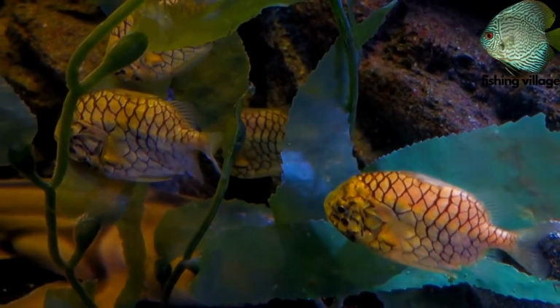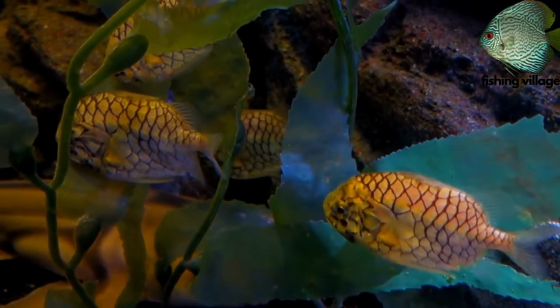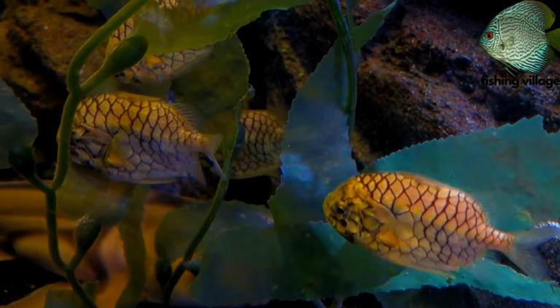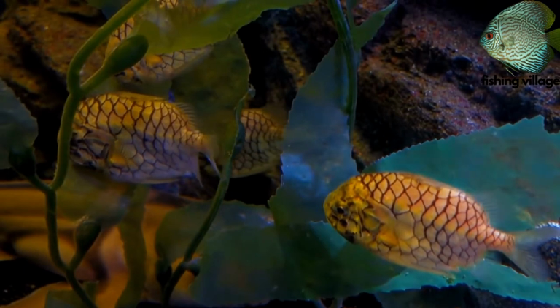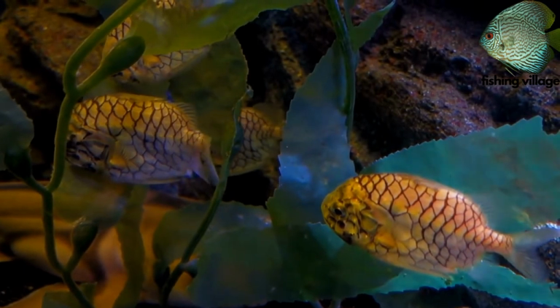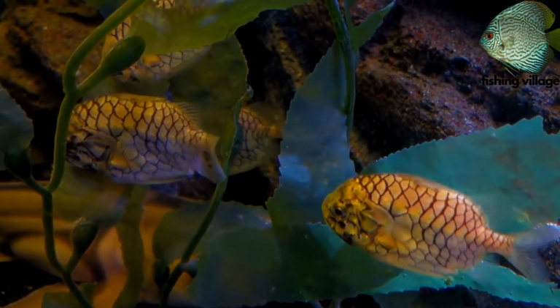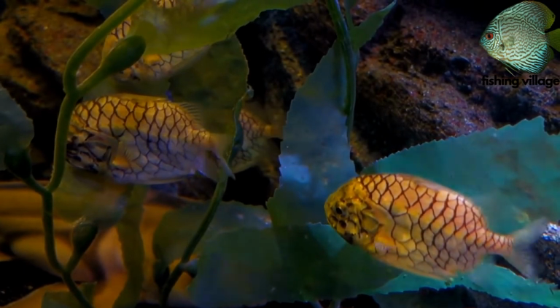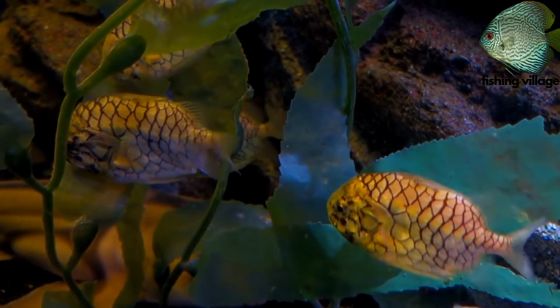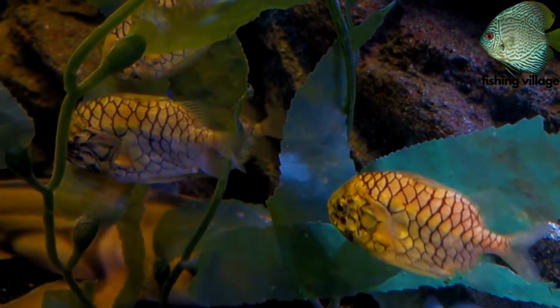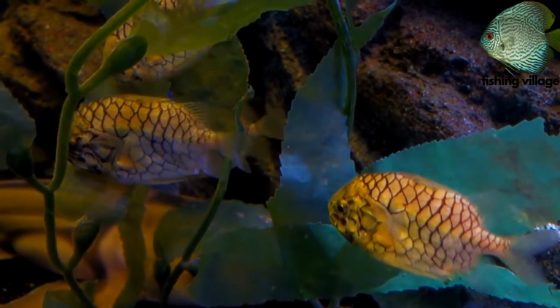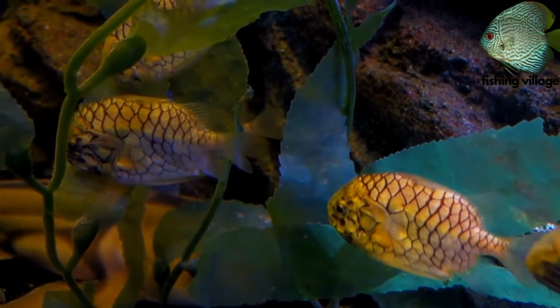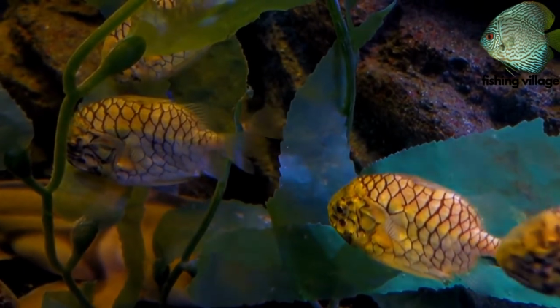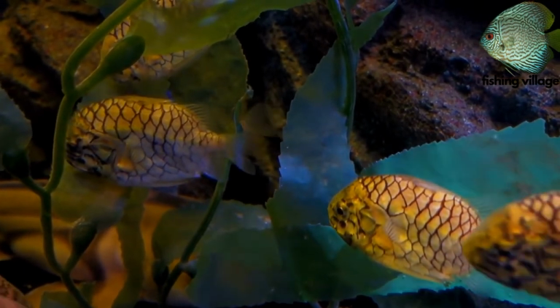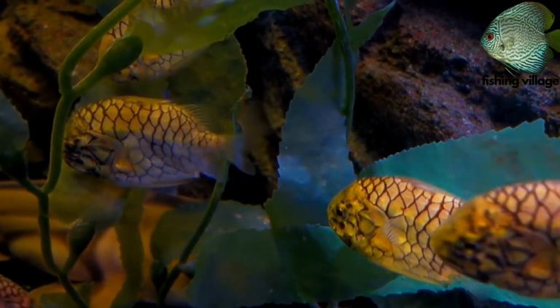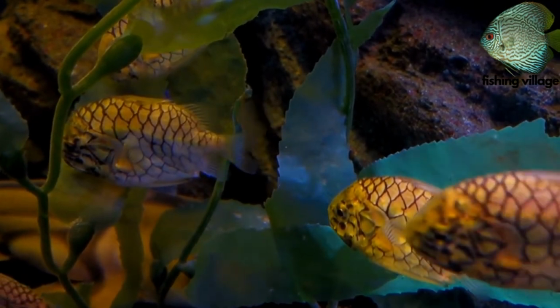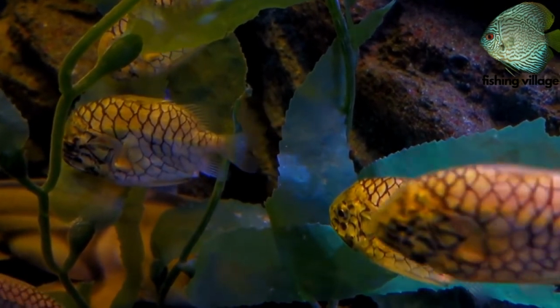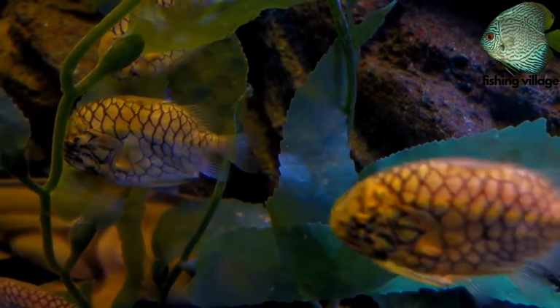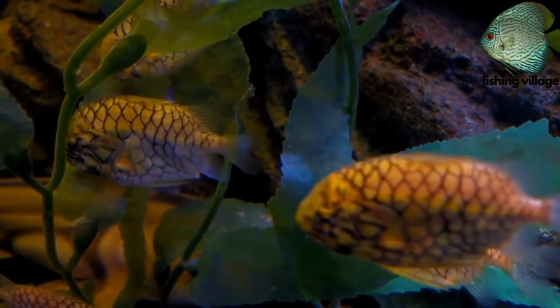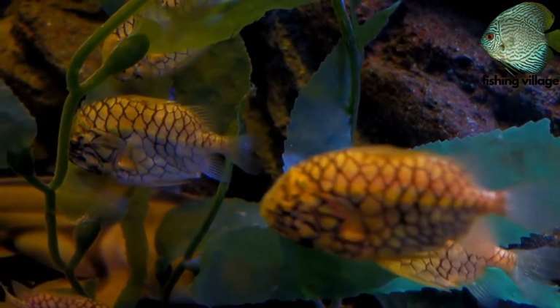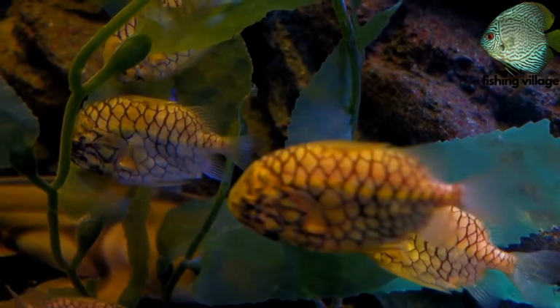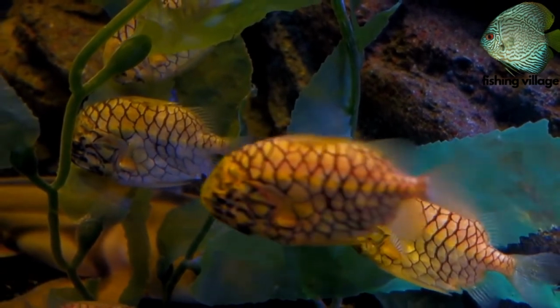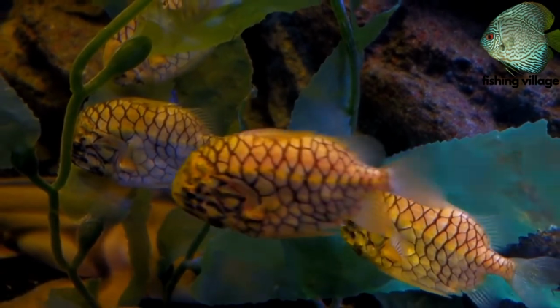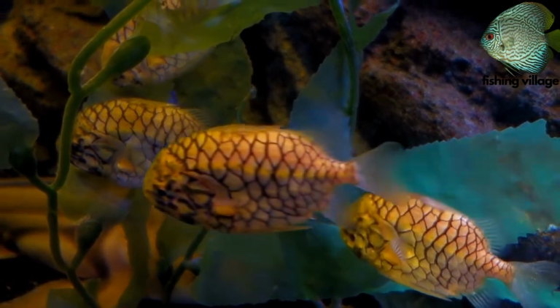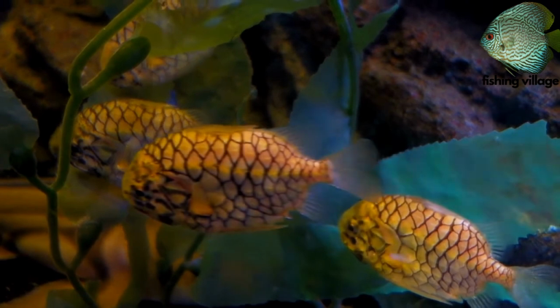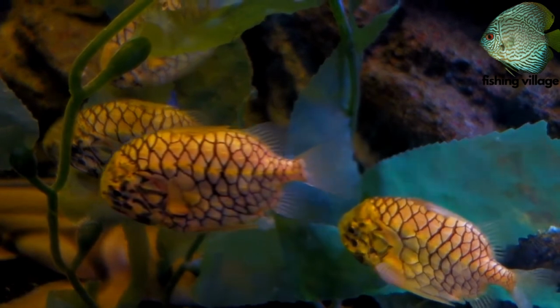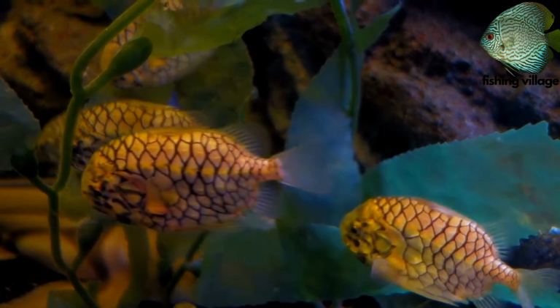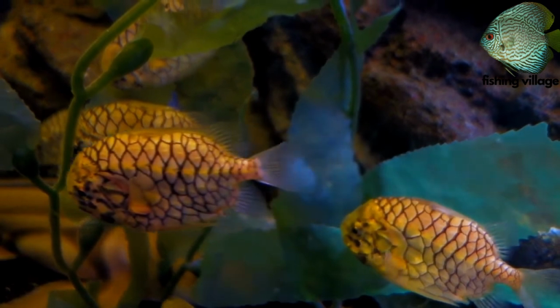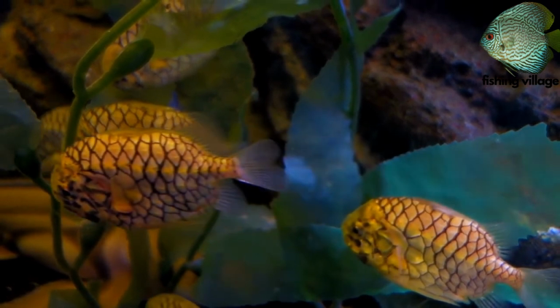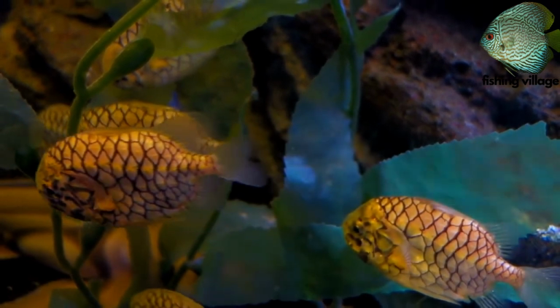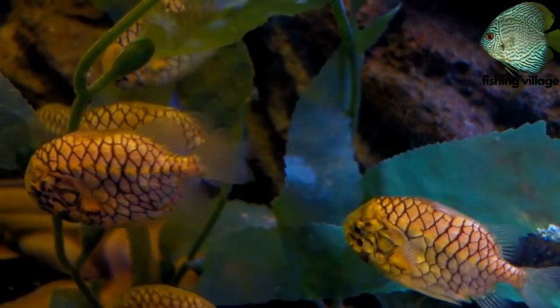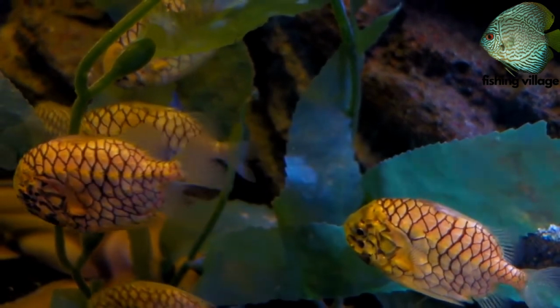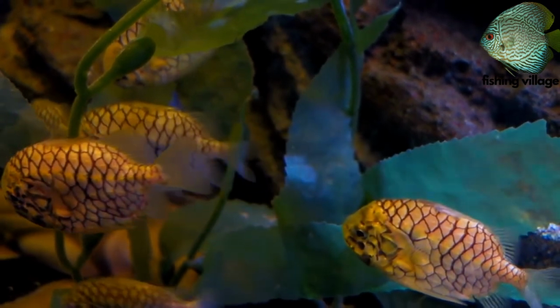A strongly armored yellow fish with bony scutes that form a mesh-like pattern on the sides and are blackly highlighted.